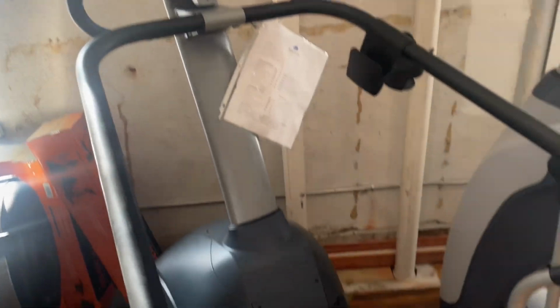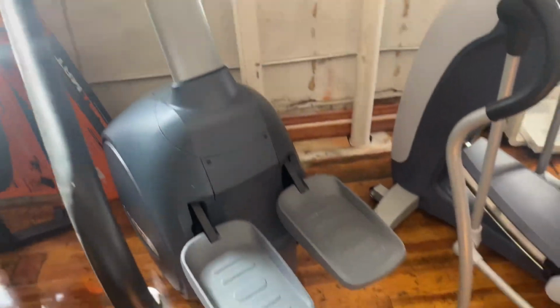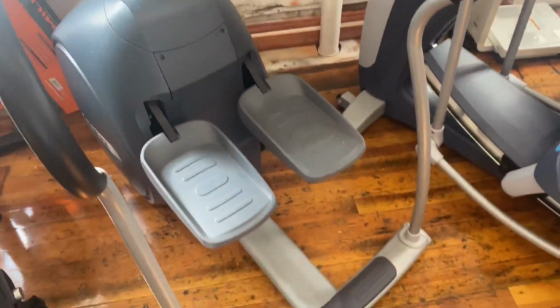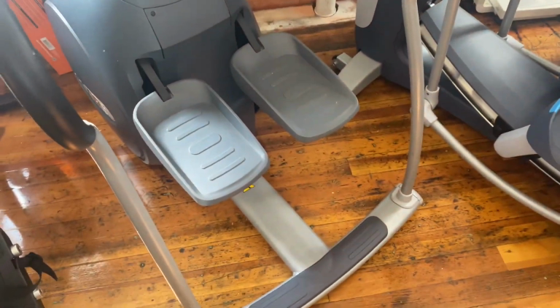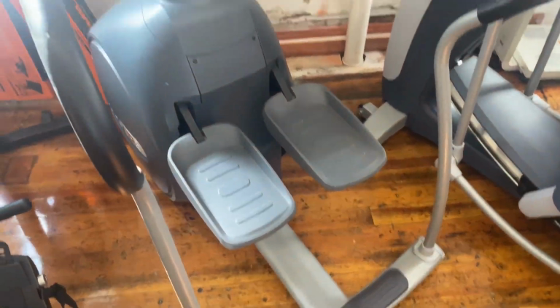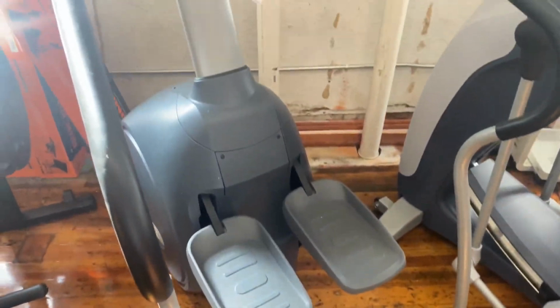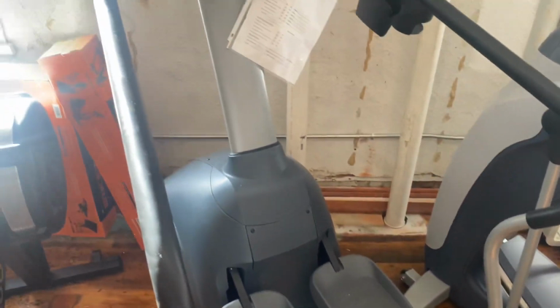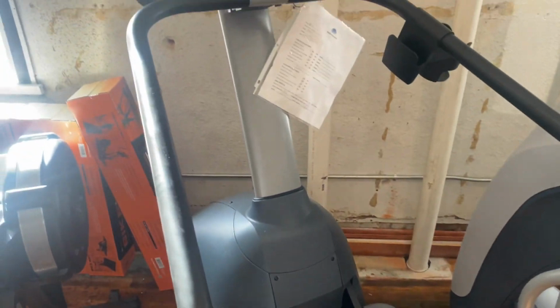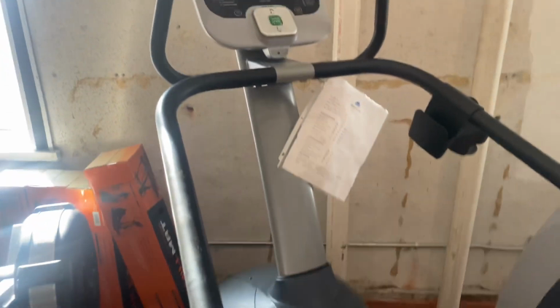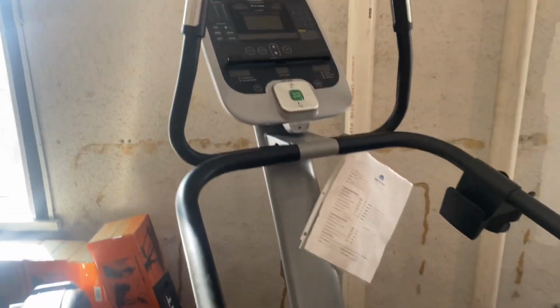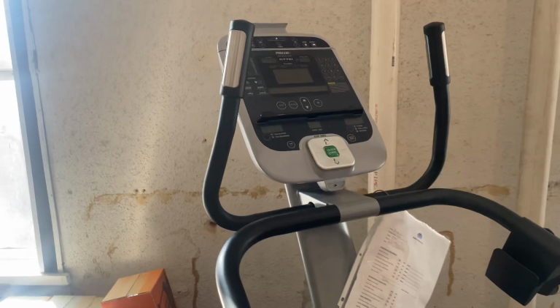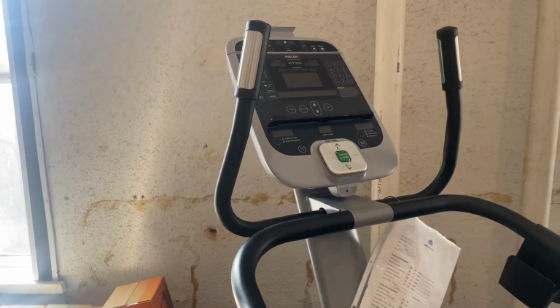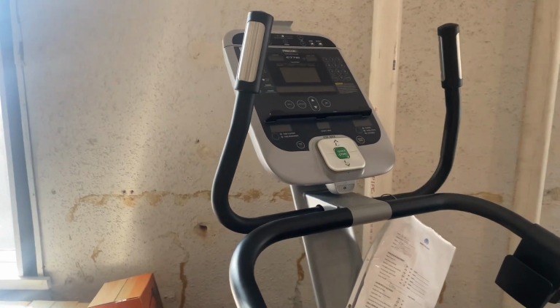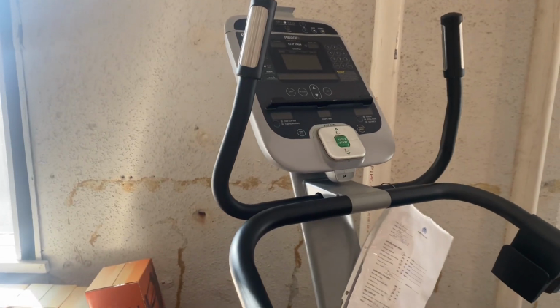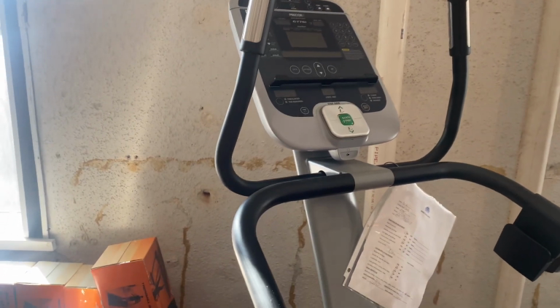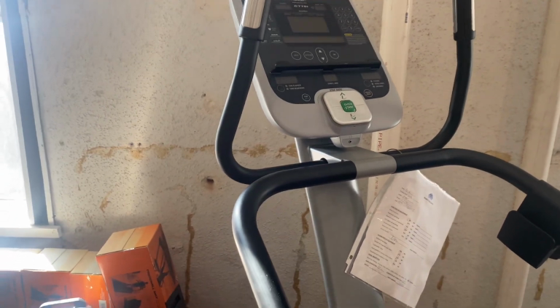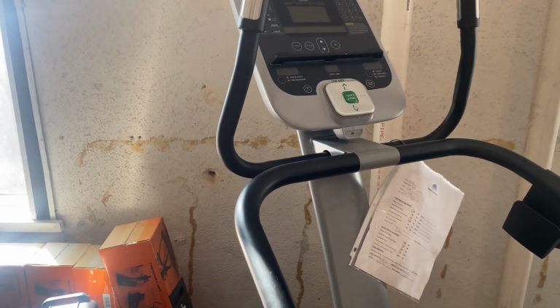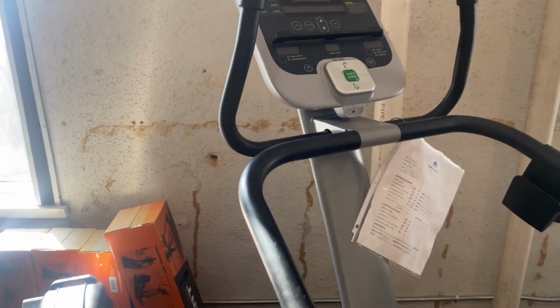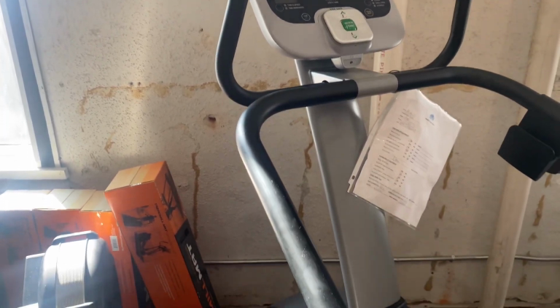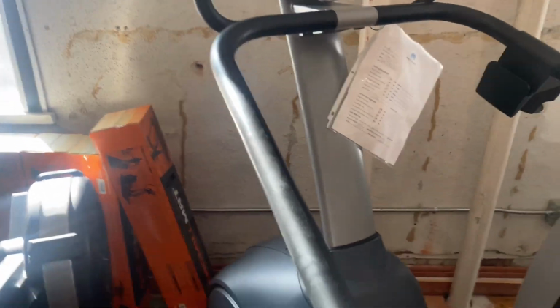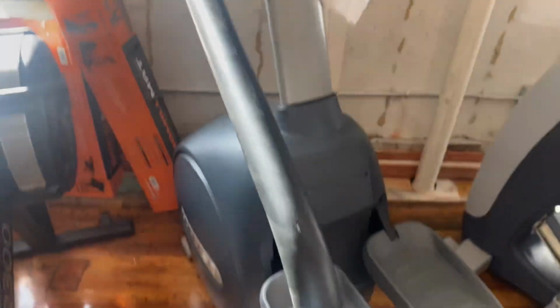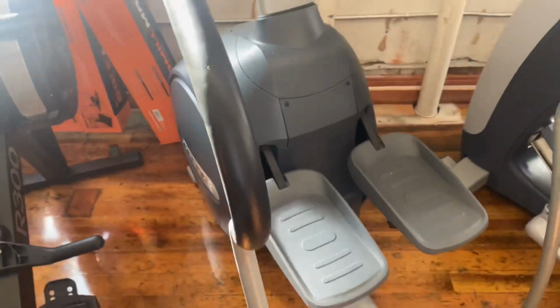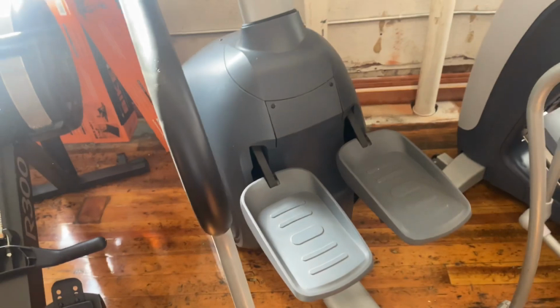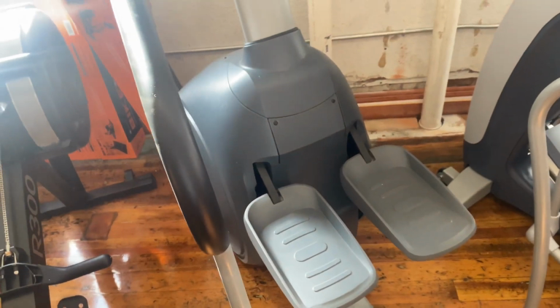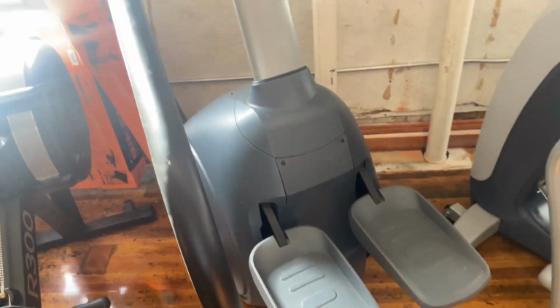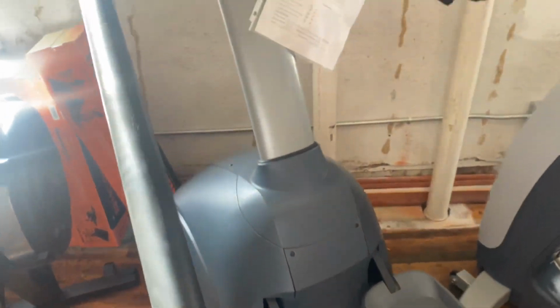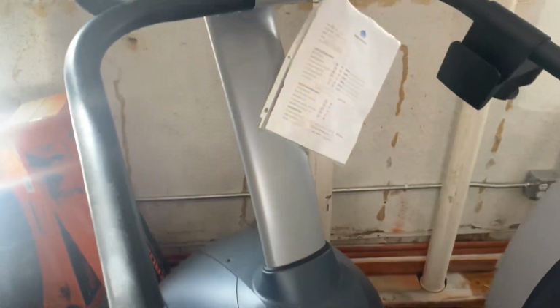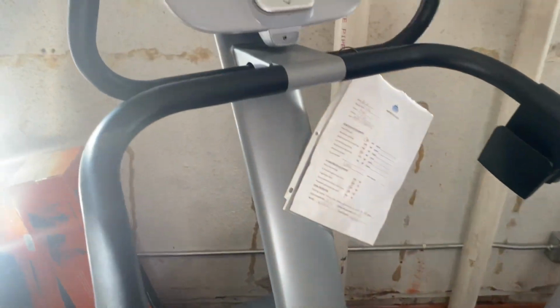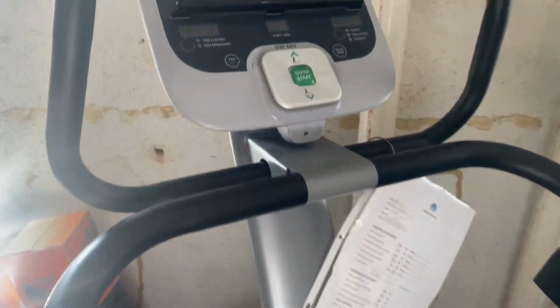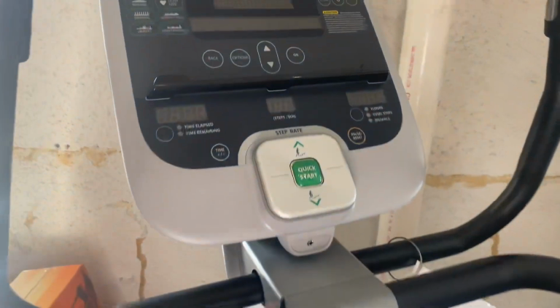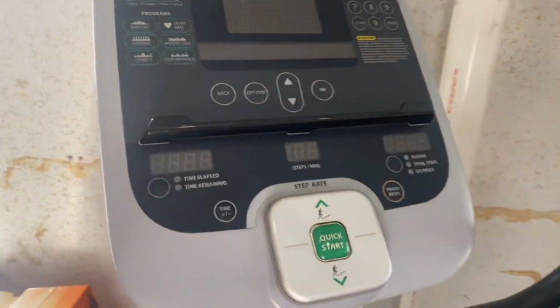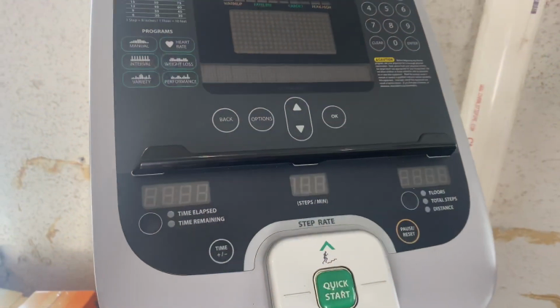Hey guys, welcome back to the Colorado Cardio YouTube channel. Today I'm going to show you guys the pre-course C776I experience stair stepper. This has different fitness tests on there that you can do.